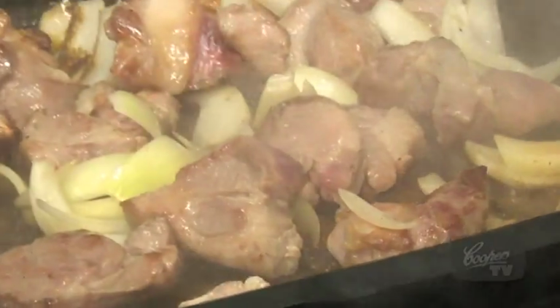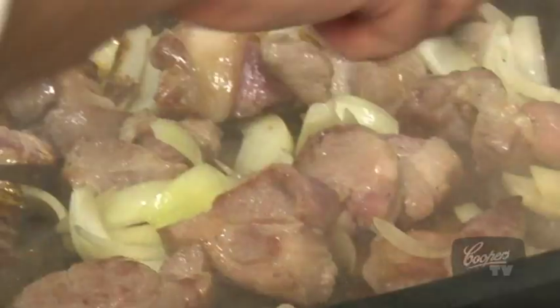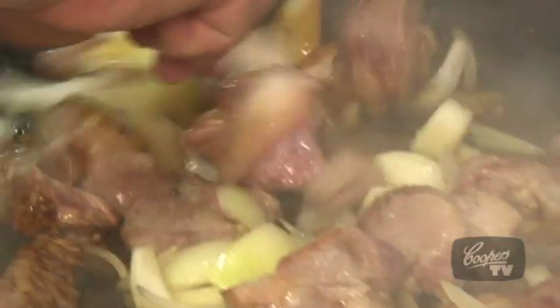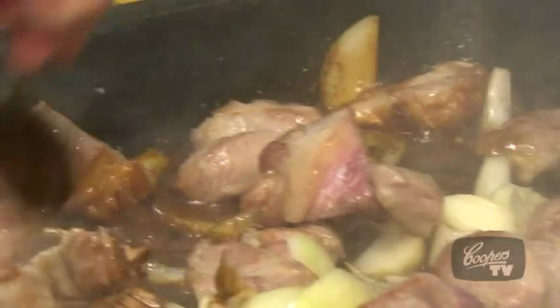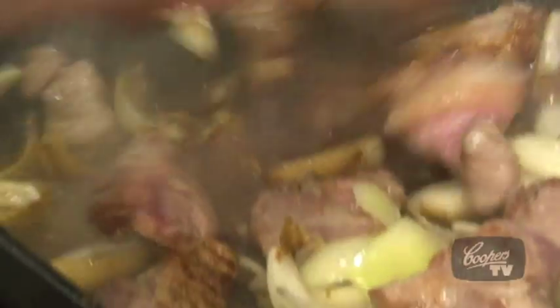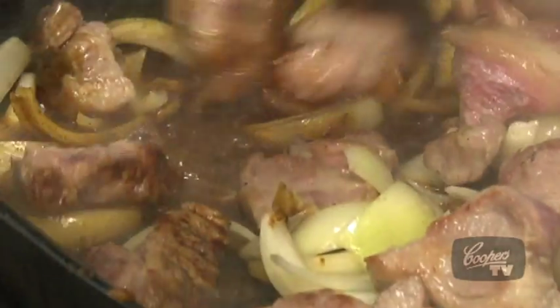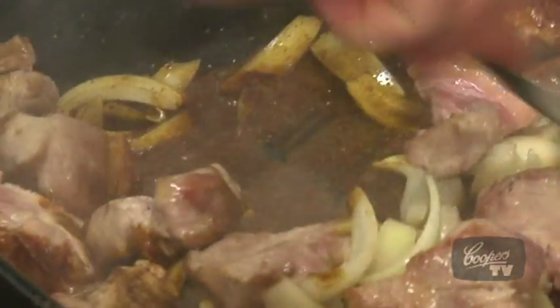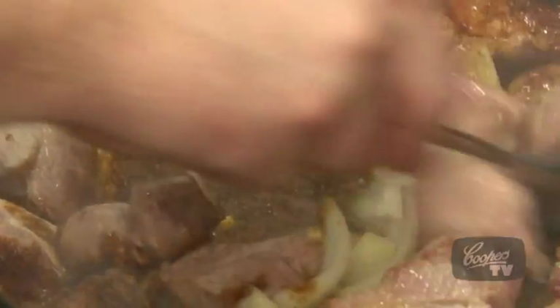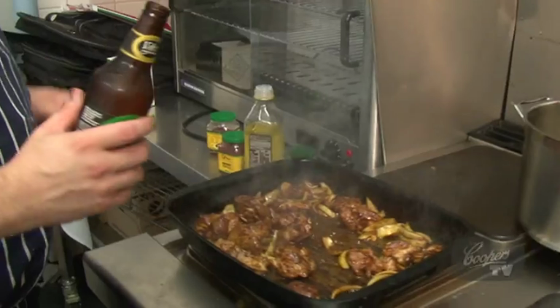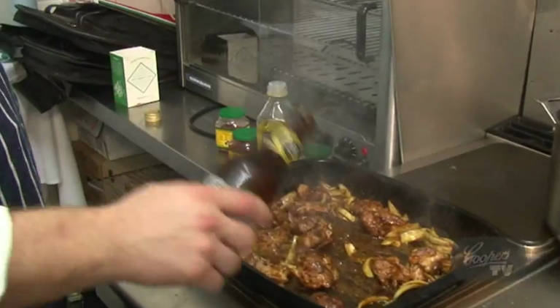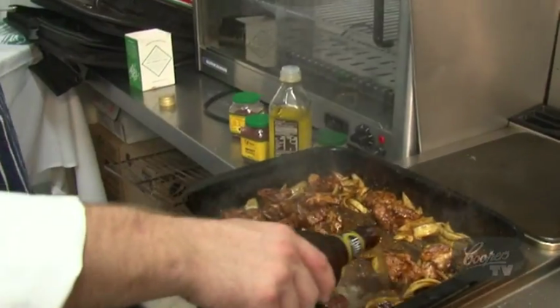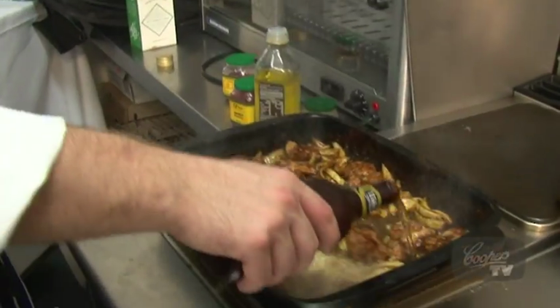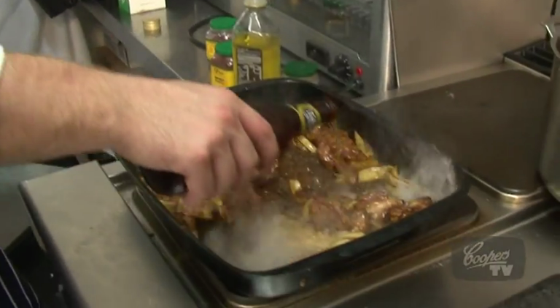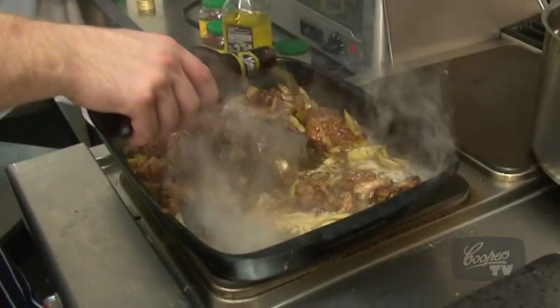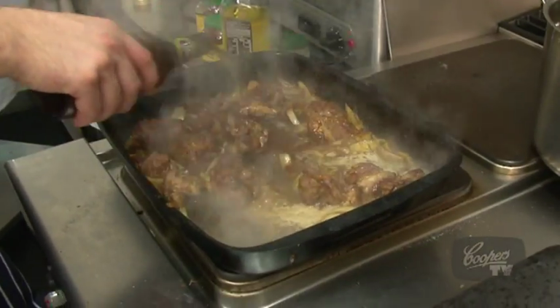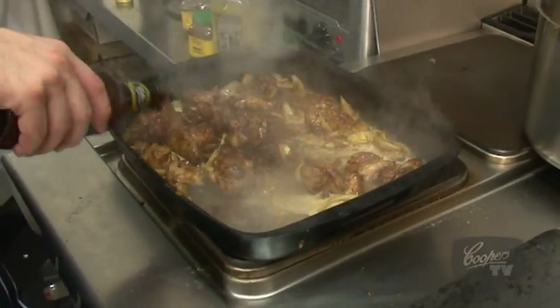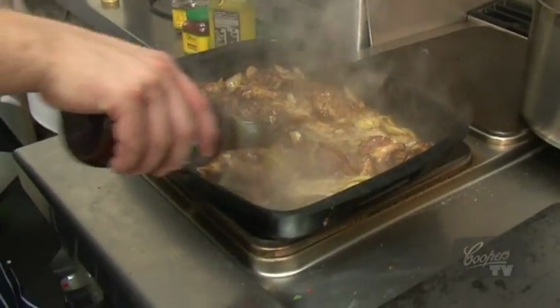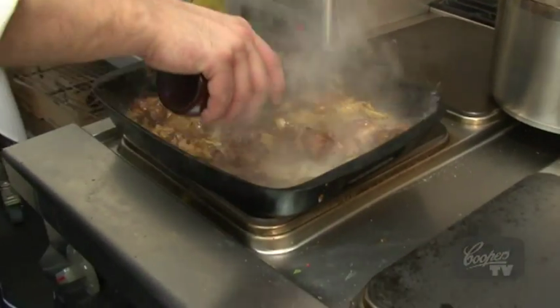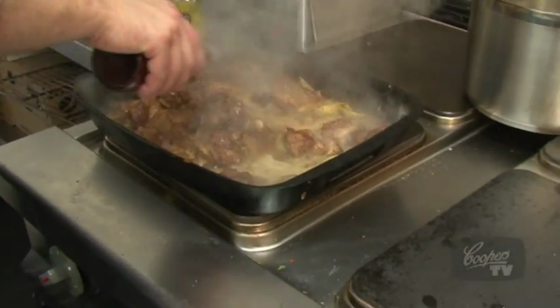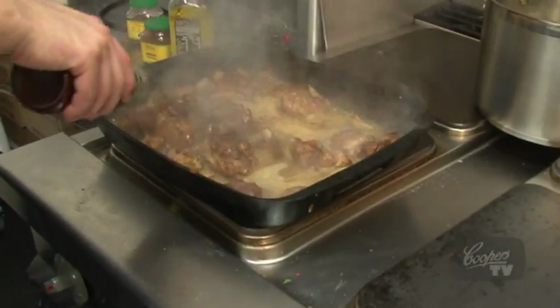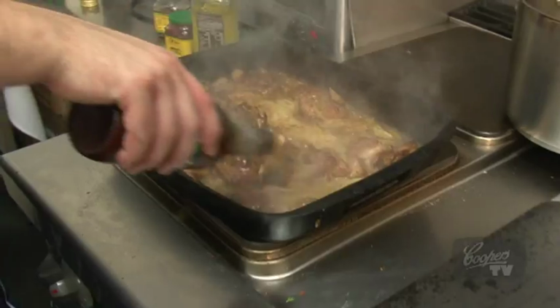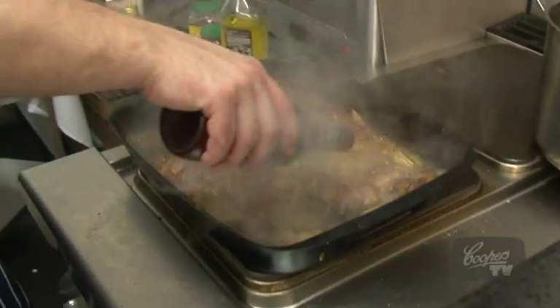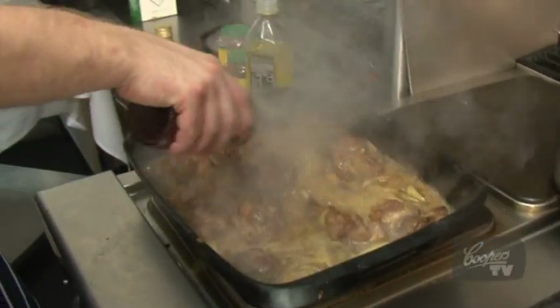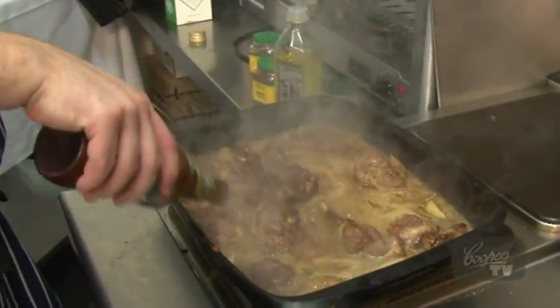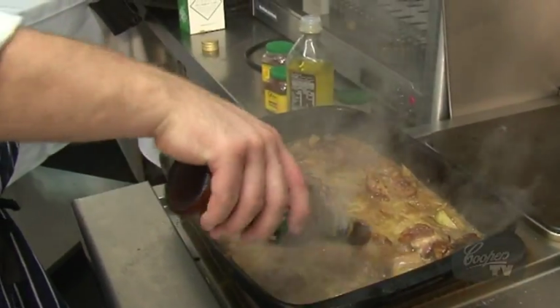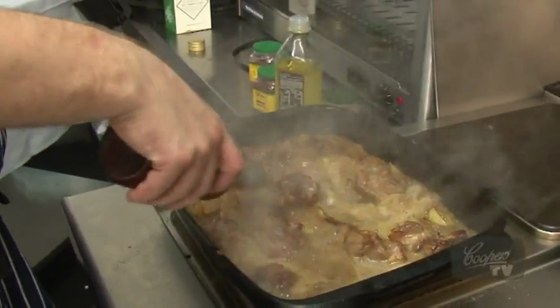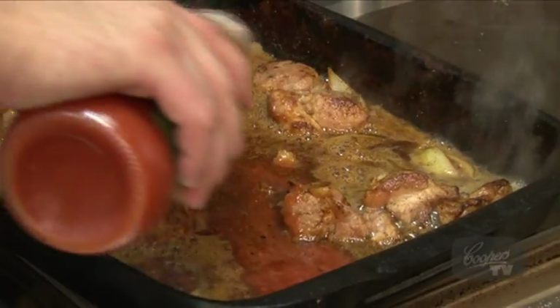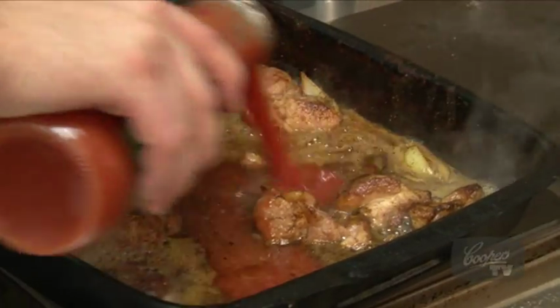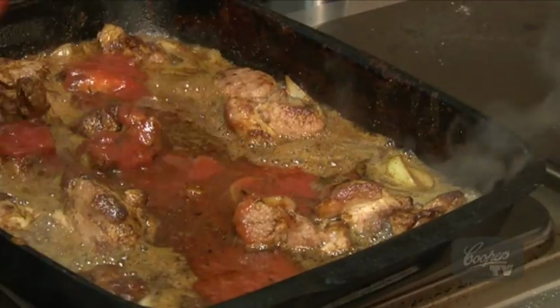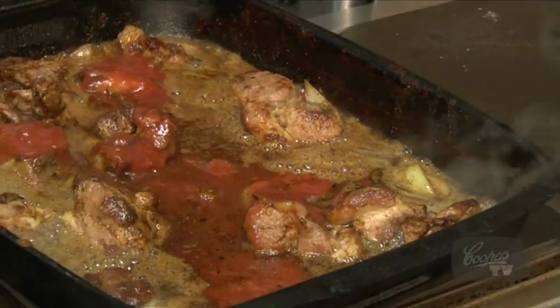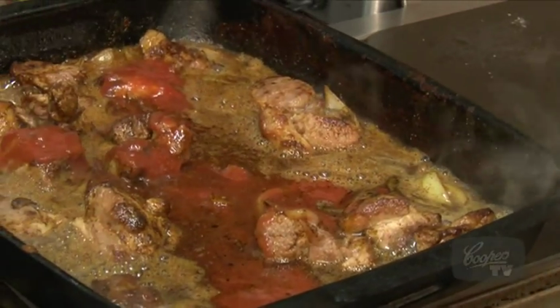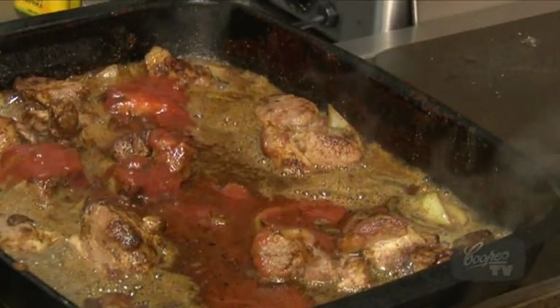Straight back in with our pork. Then I just pour my beer in — one bottle of pale. And for that I'm going to add just a little bit of tomato sauce.